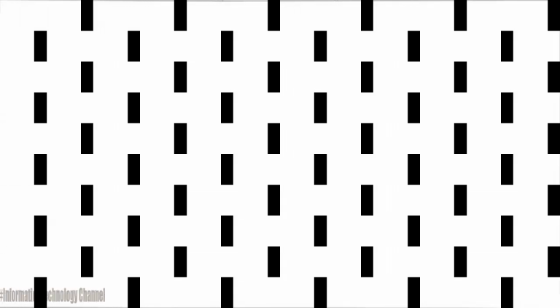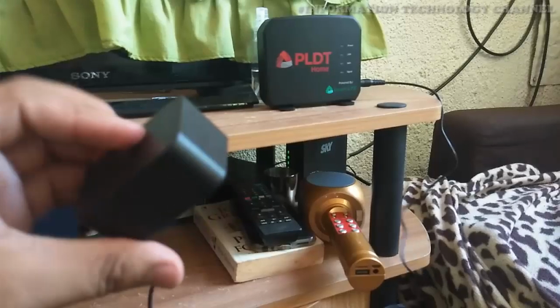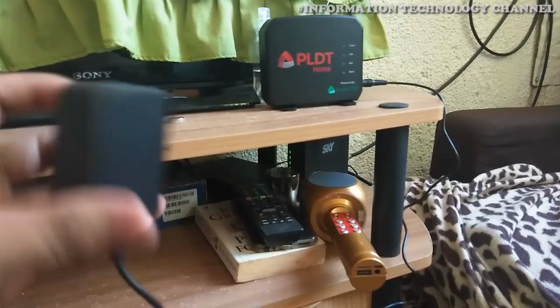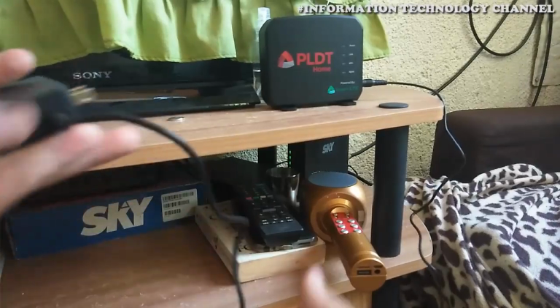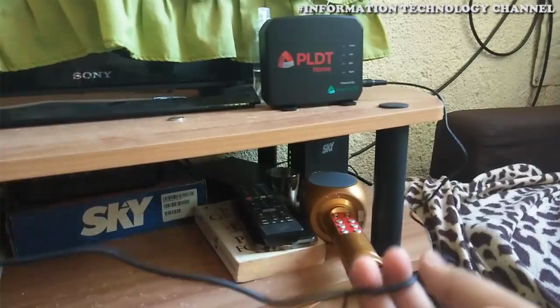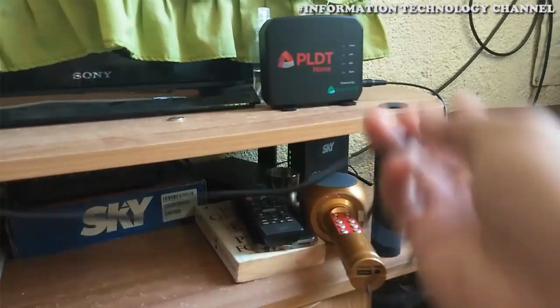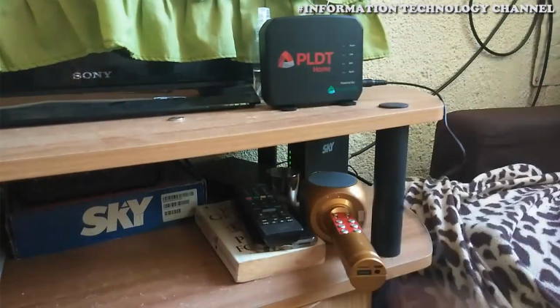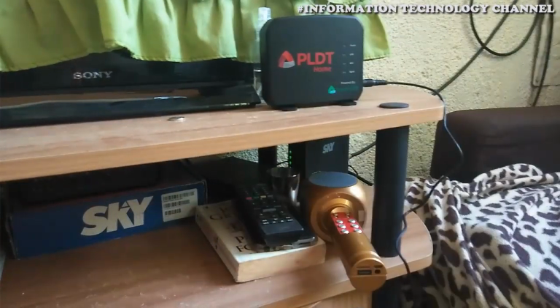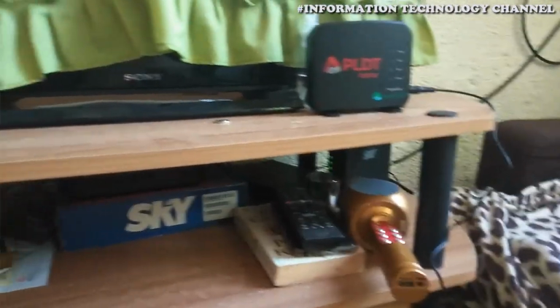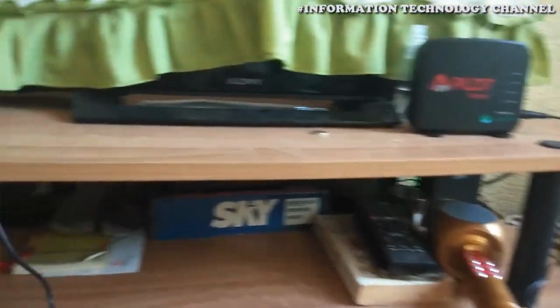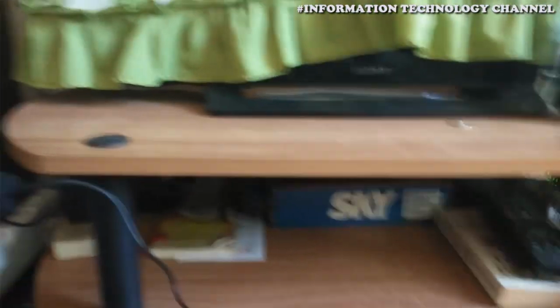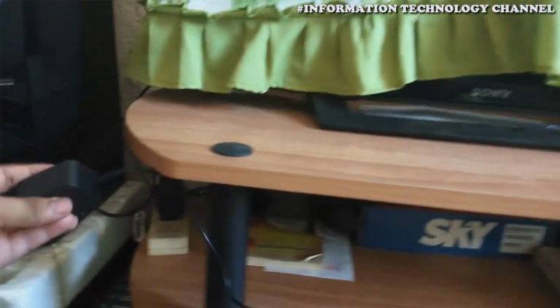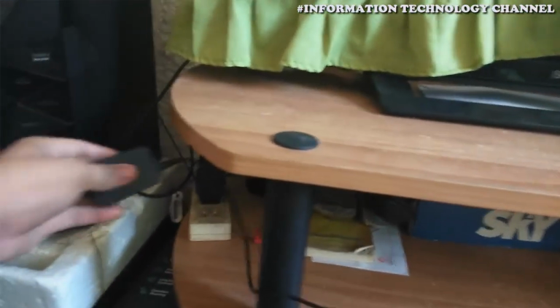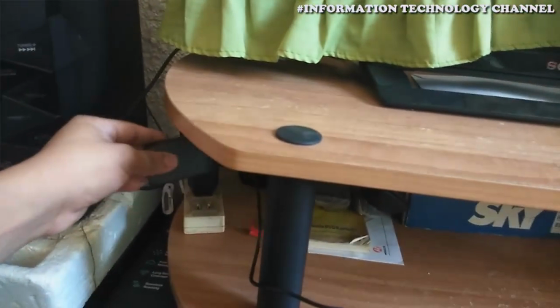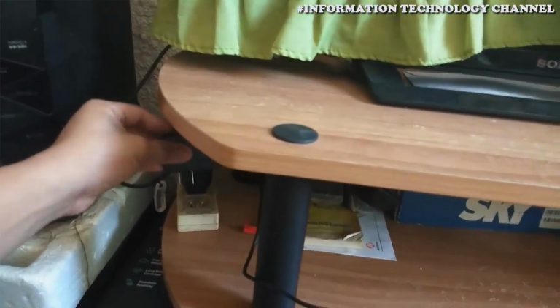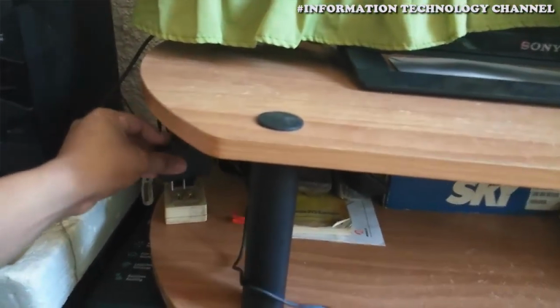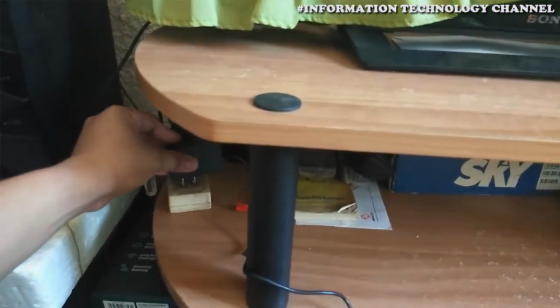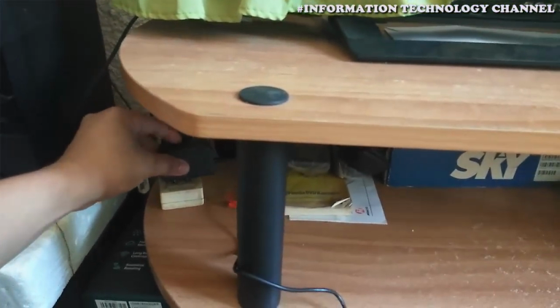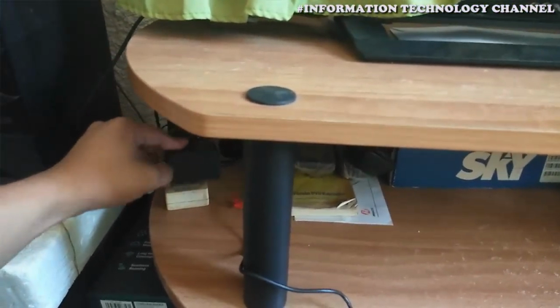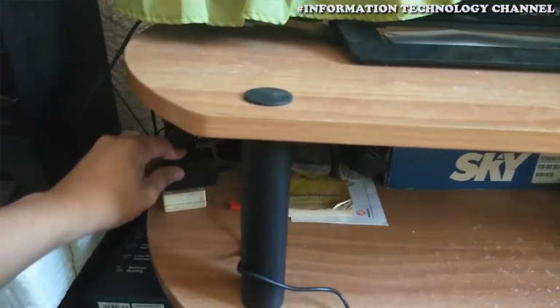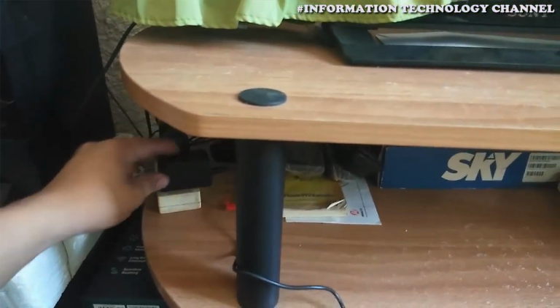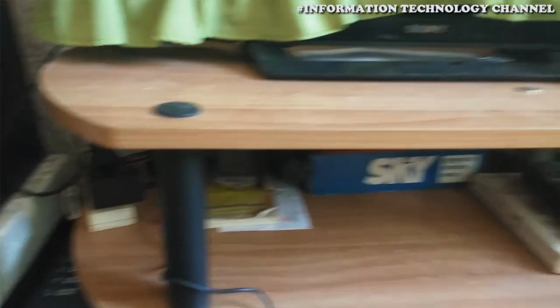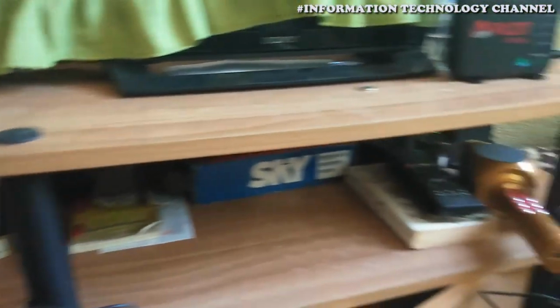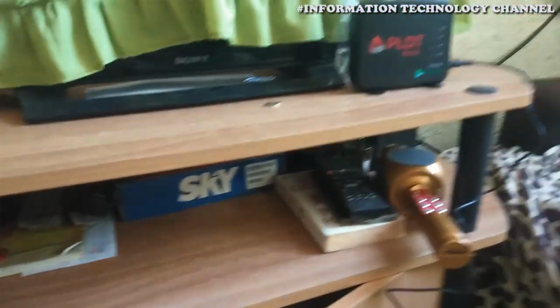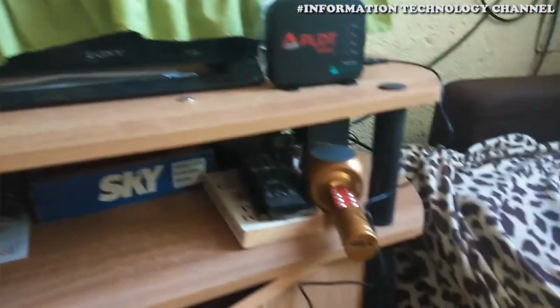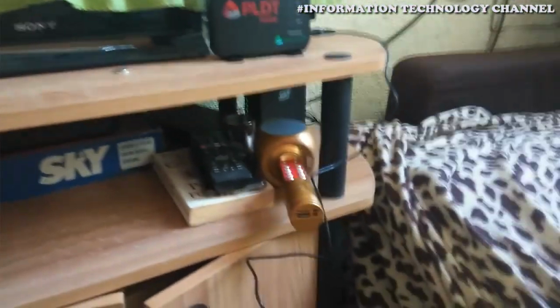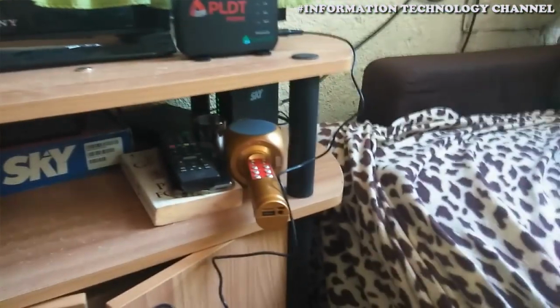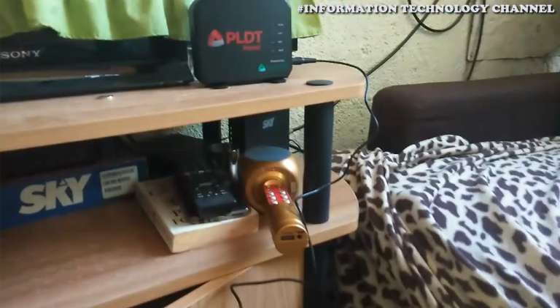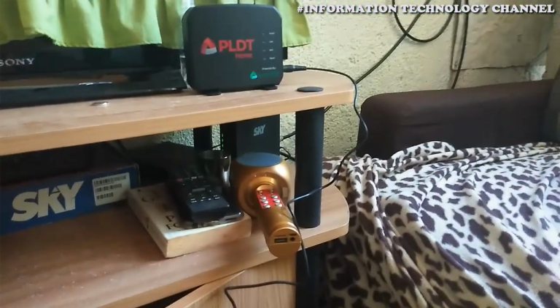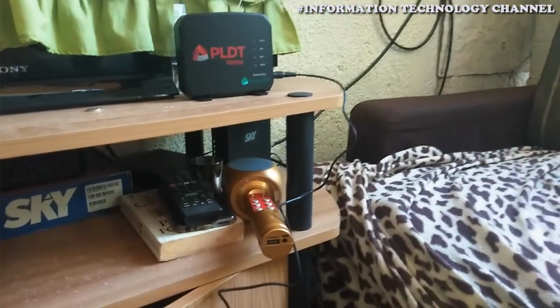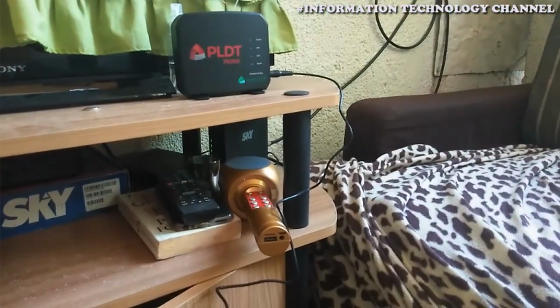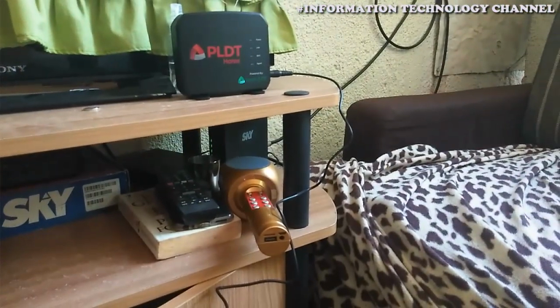Hi friends, welcome to the Information Technology channel. In this video, I'm going to show you how to load your PLDT Home Prepaid Wi-Fi using PayMaya. This is very easy and quick — all you need is a PayMaya account and load balance to do this.